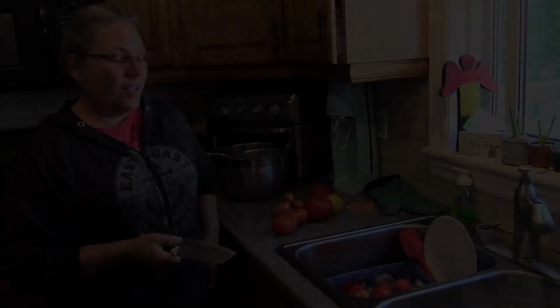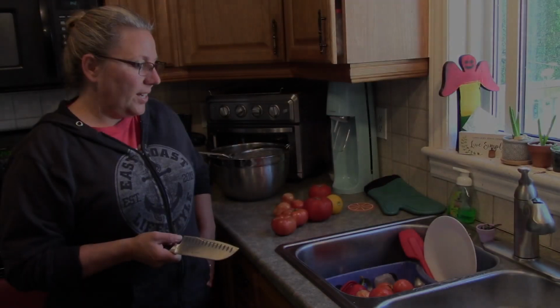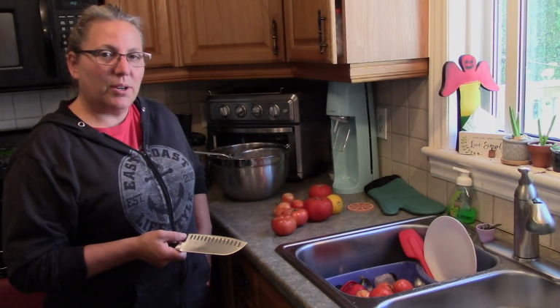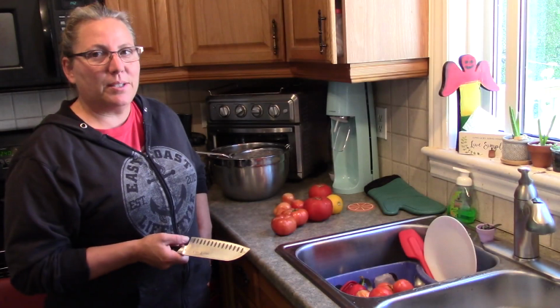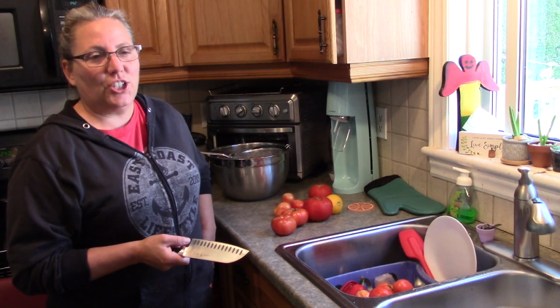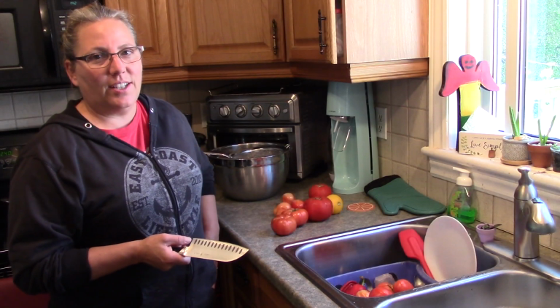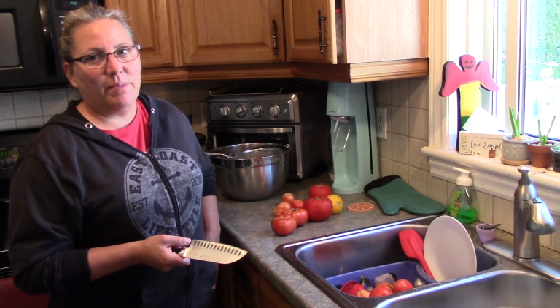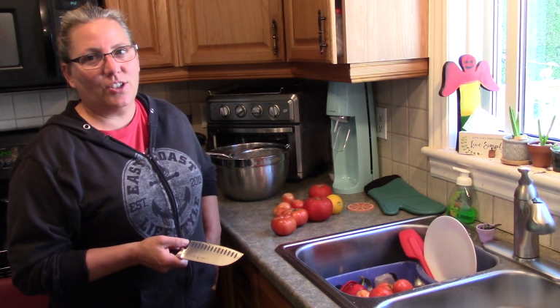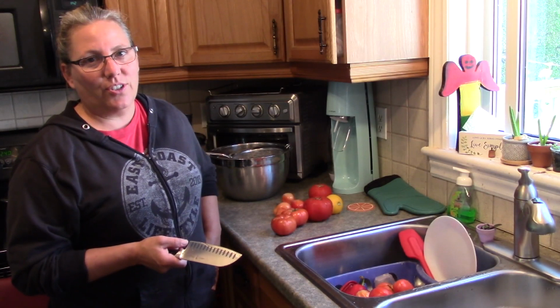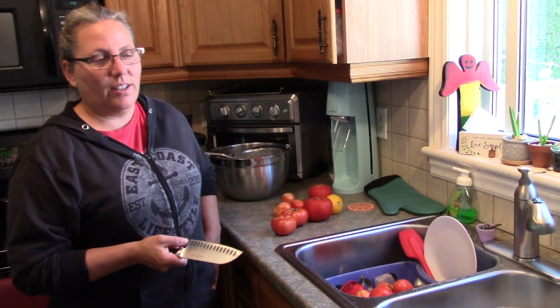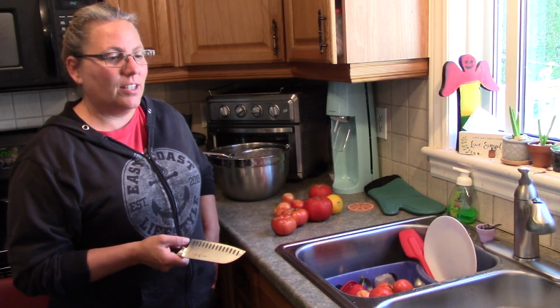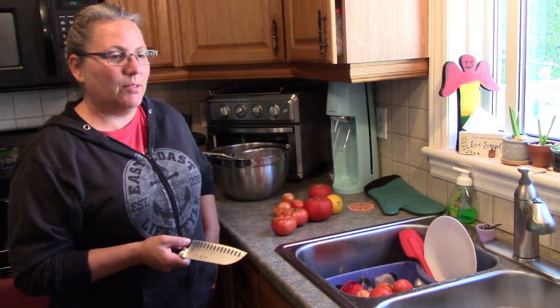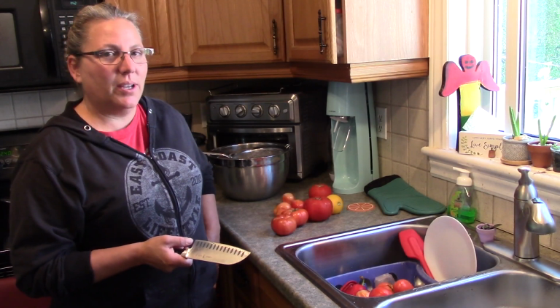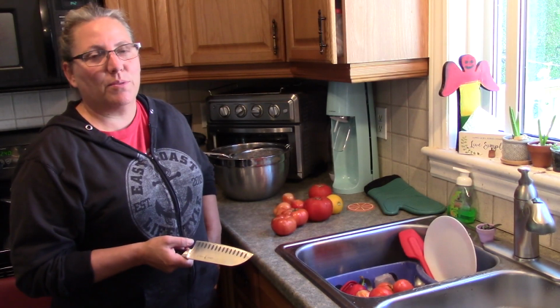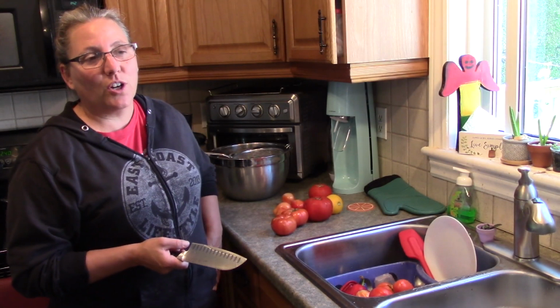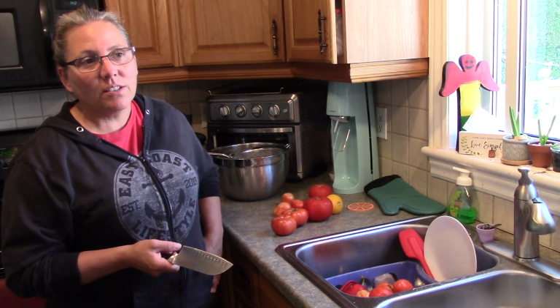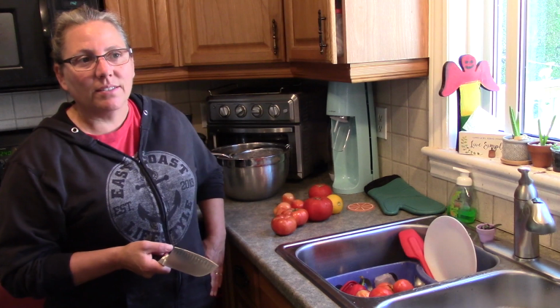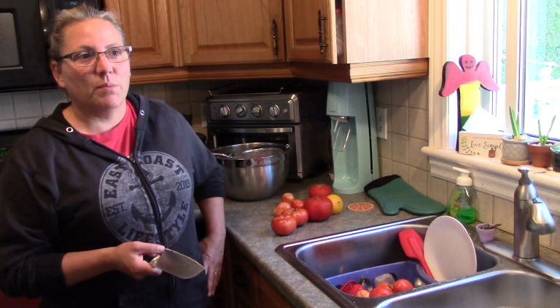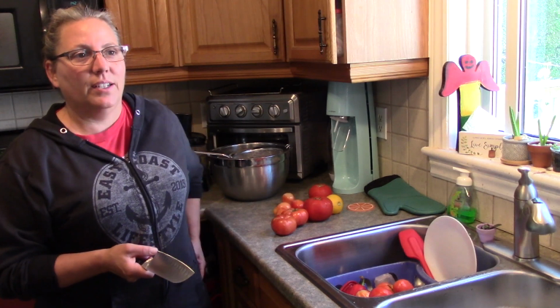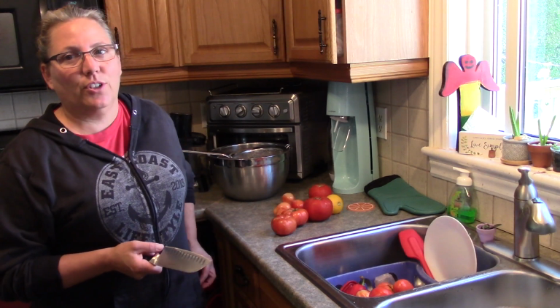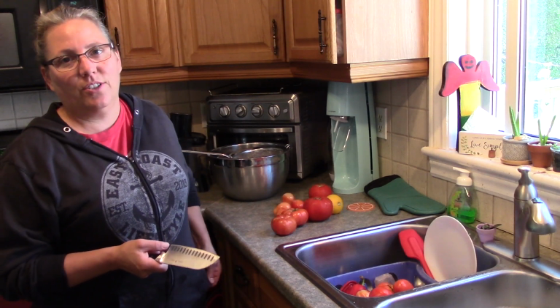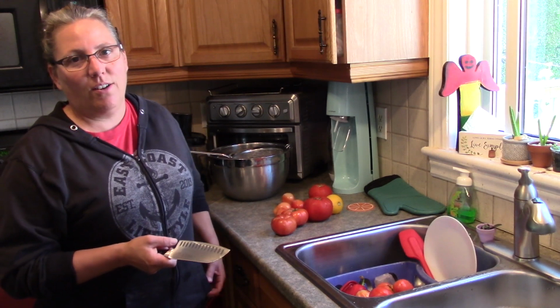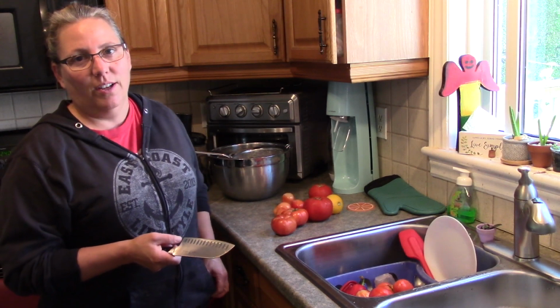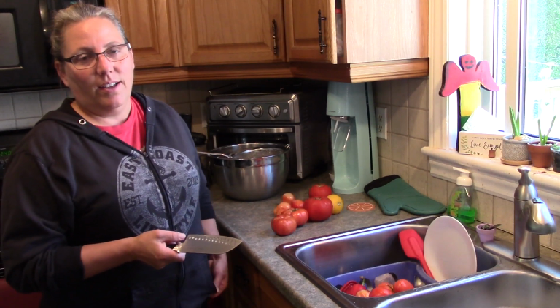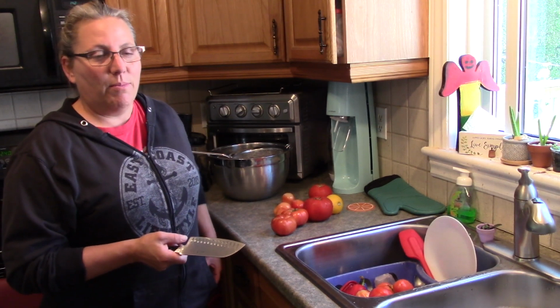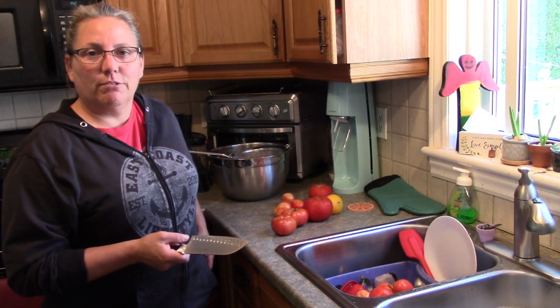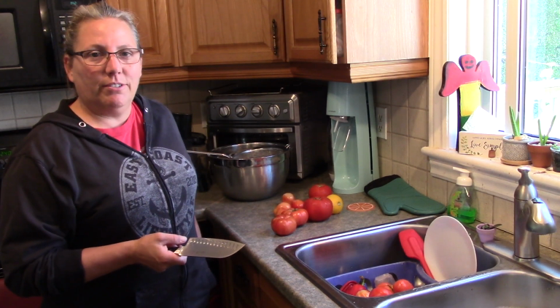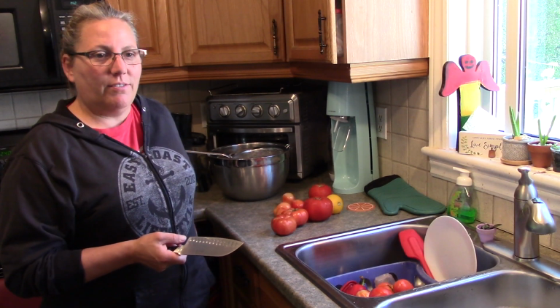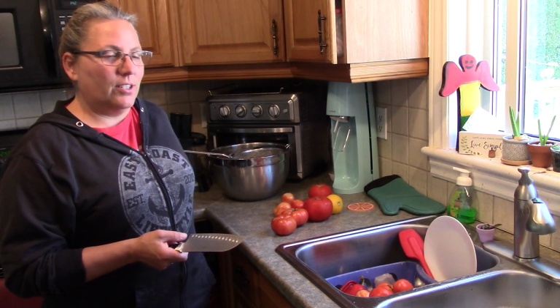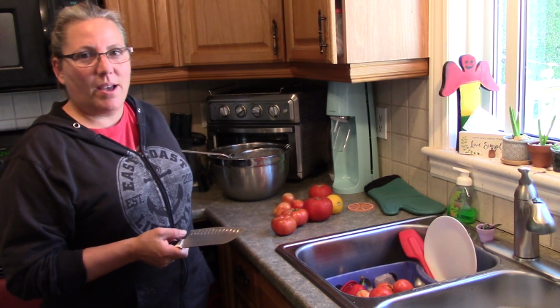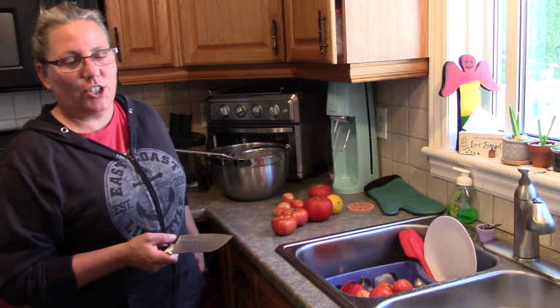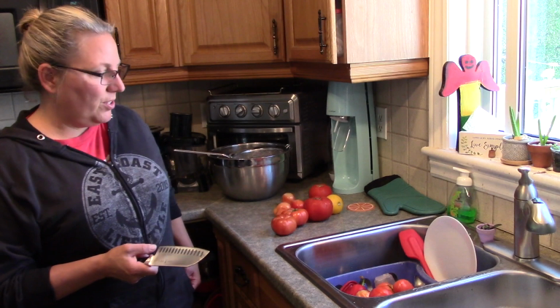Welcome back to my kitchen. Today I'm making salsa. It's a recipe I got from a friend and I've been making it for years now. Everybody really loves it, so I'm happy to share it with you.